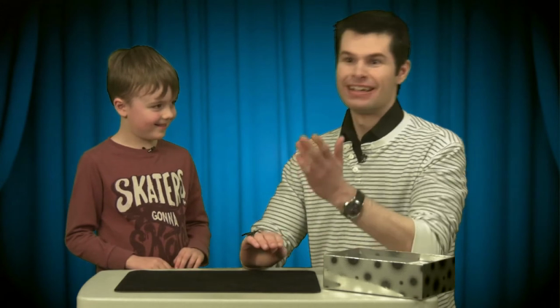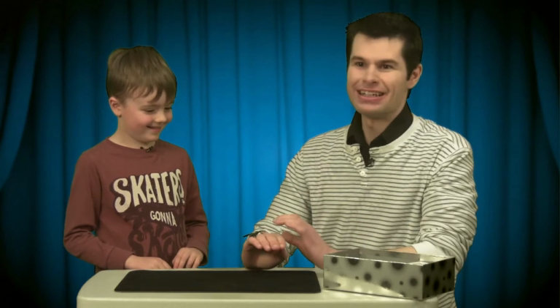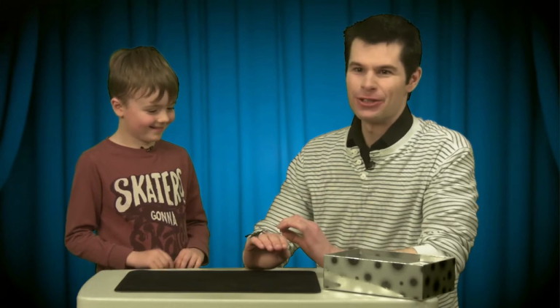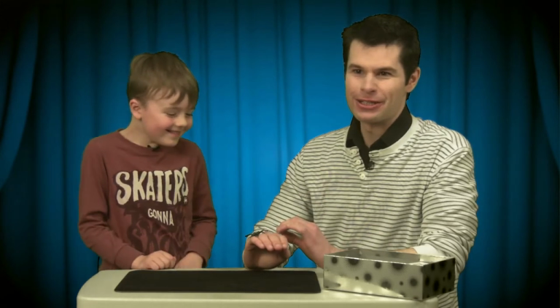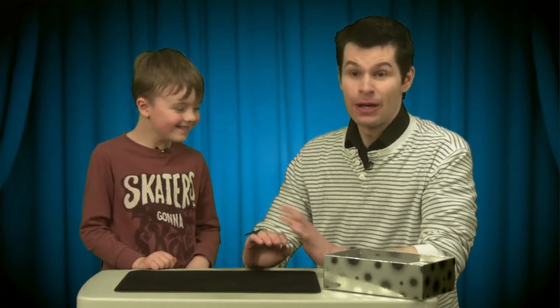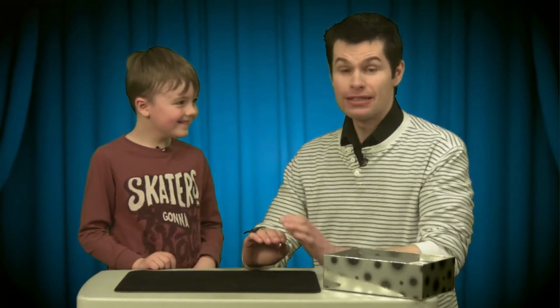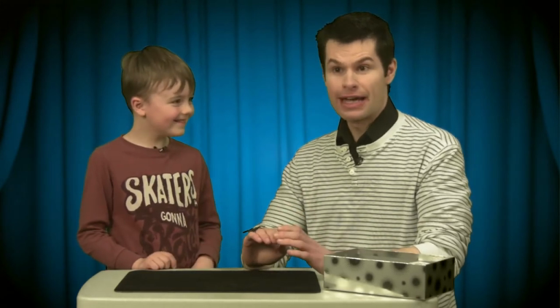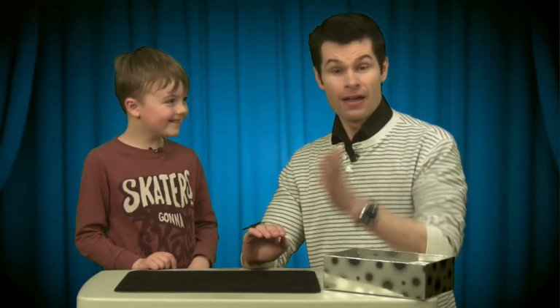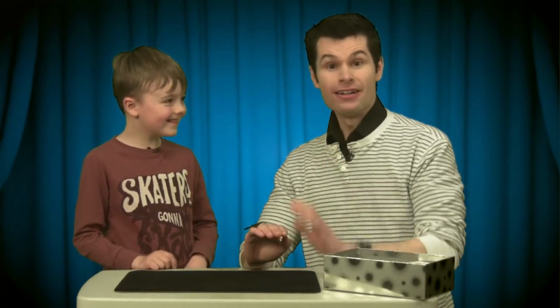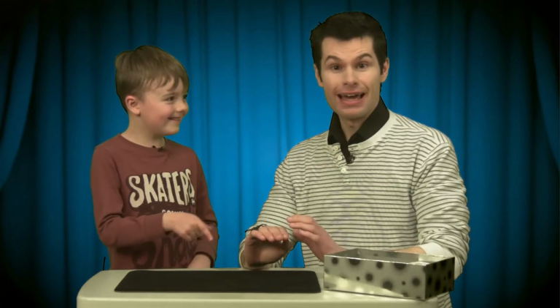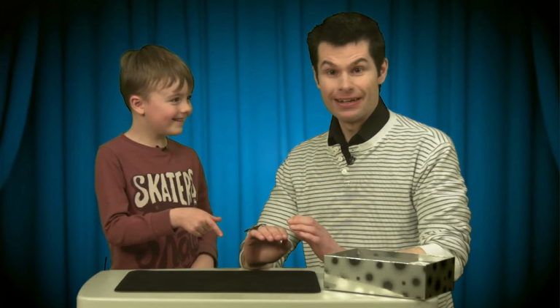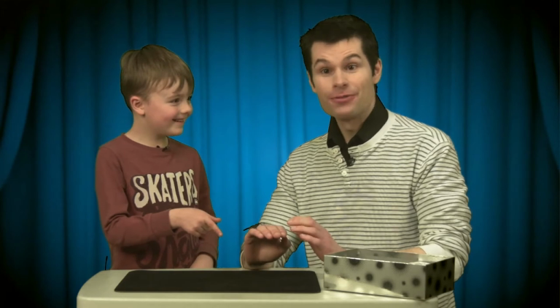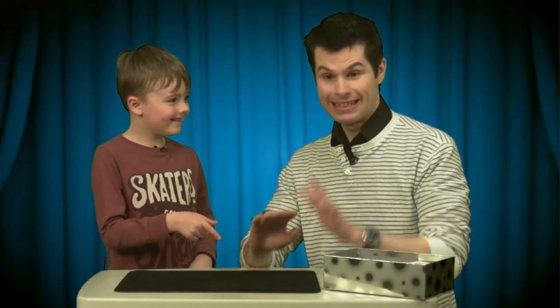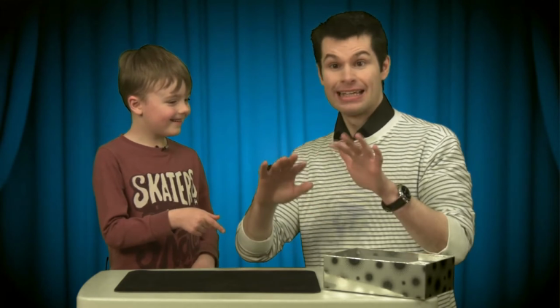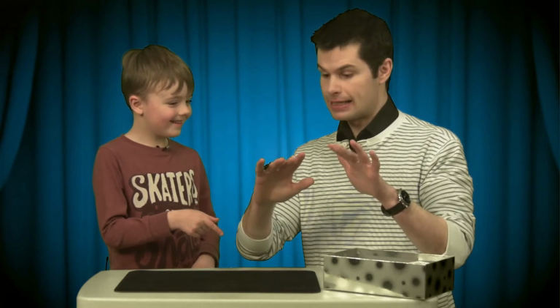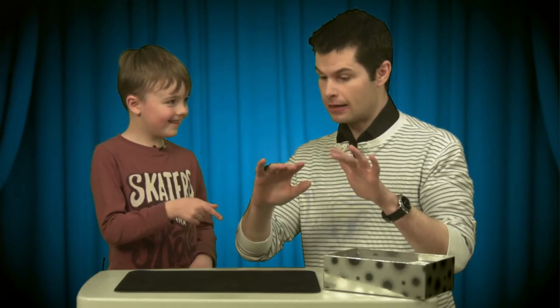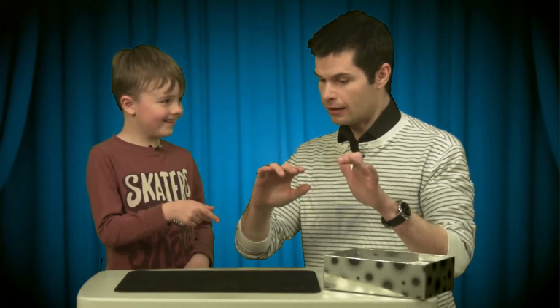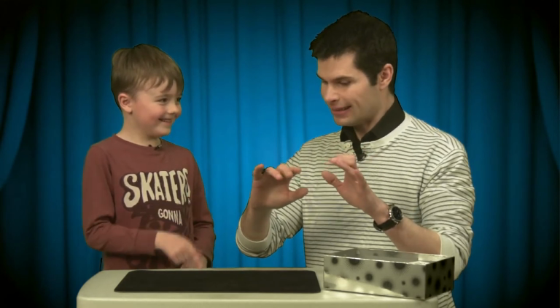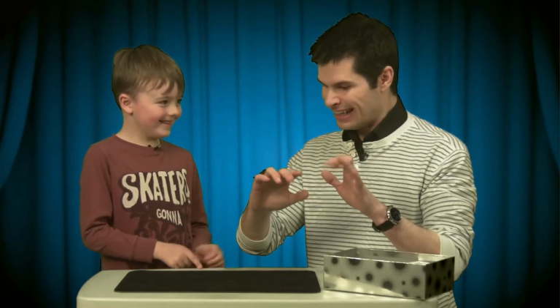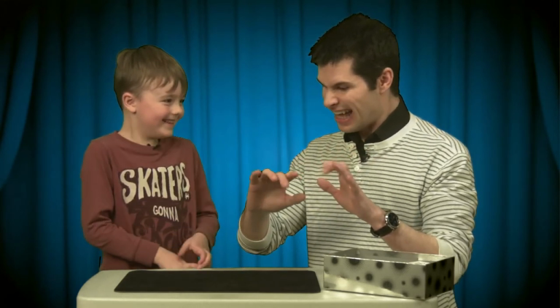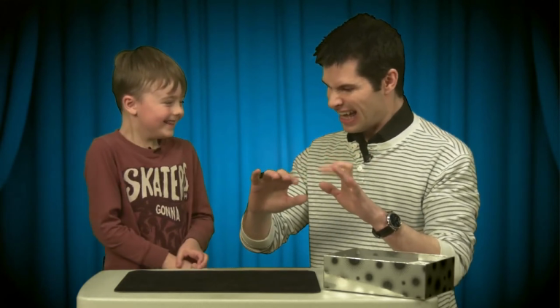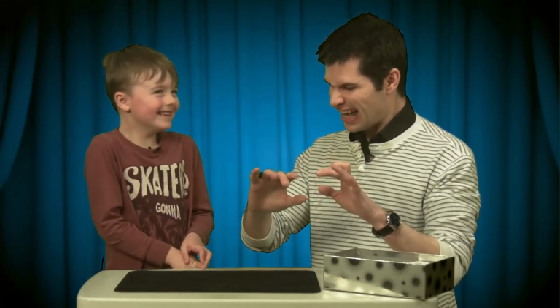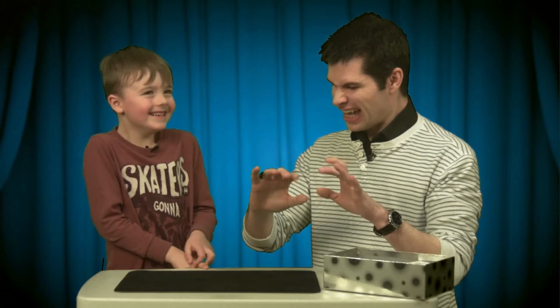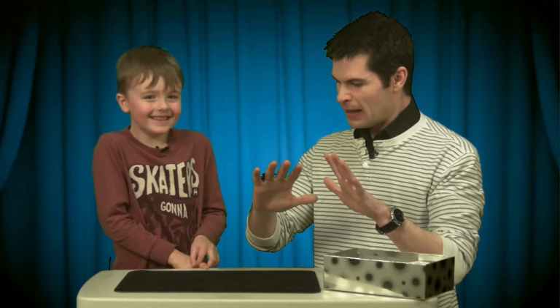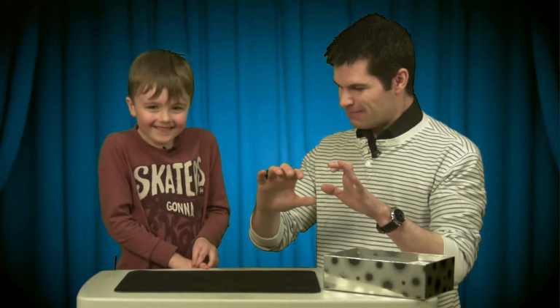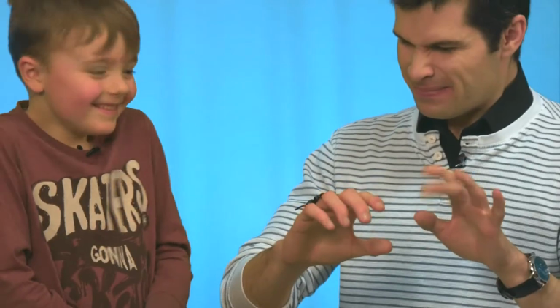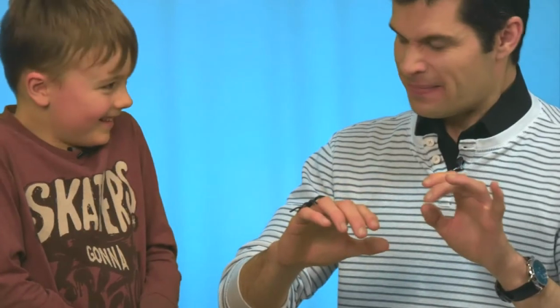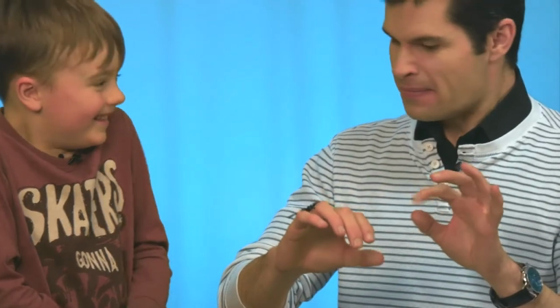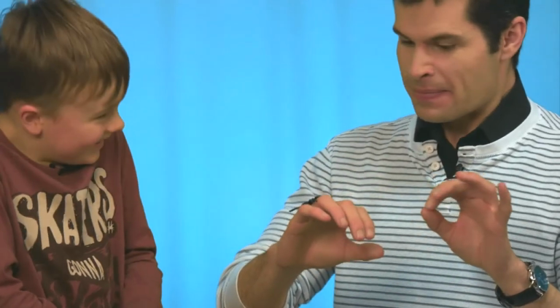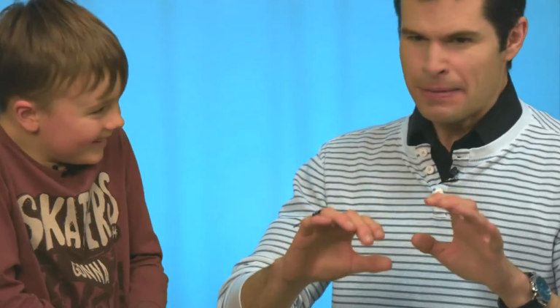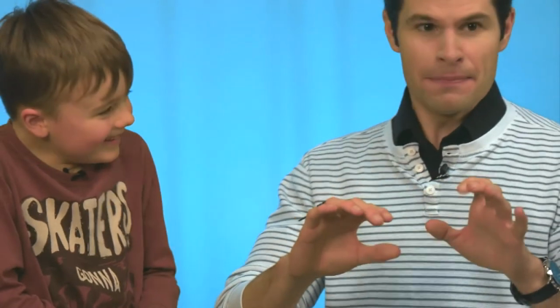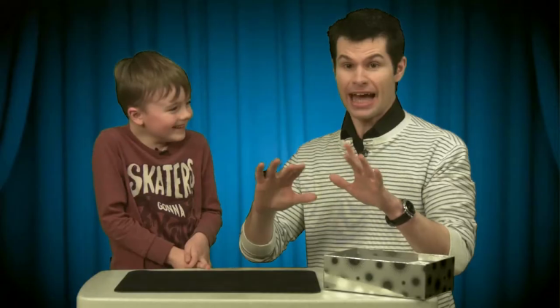And thank you for joining us too. We'll see you again on another episode of Ready Steady Magic.